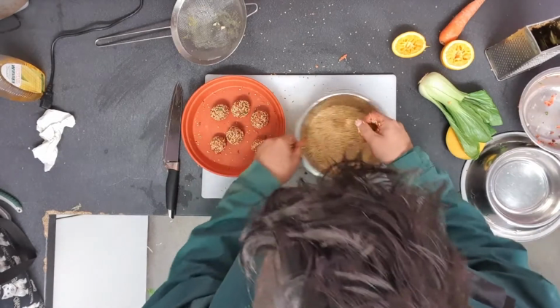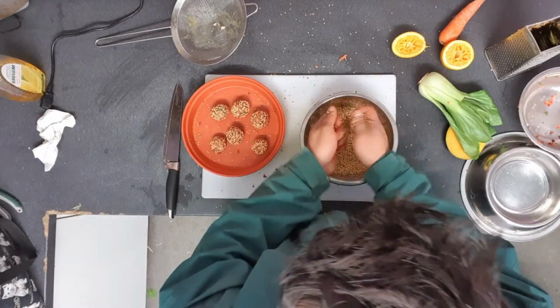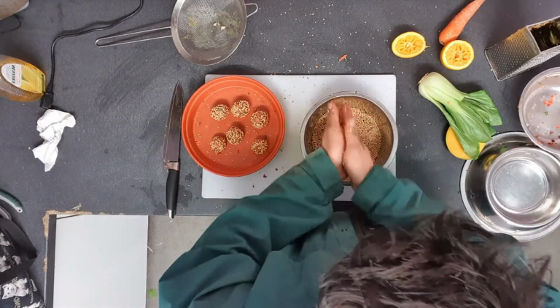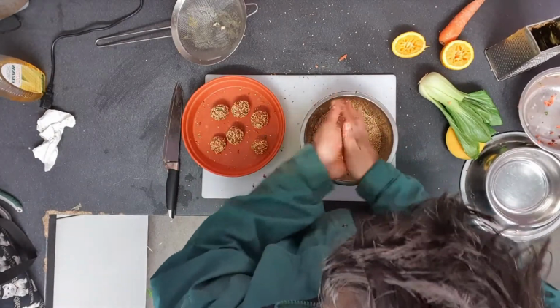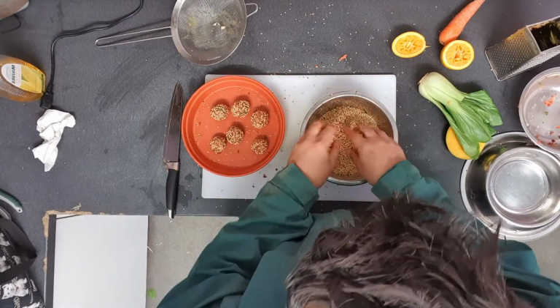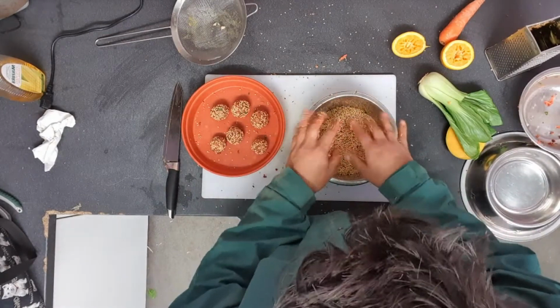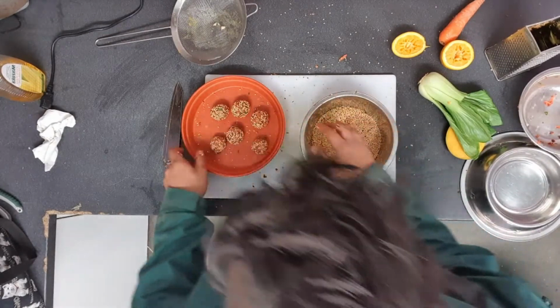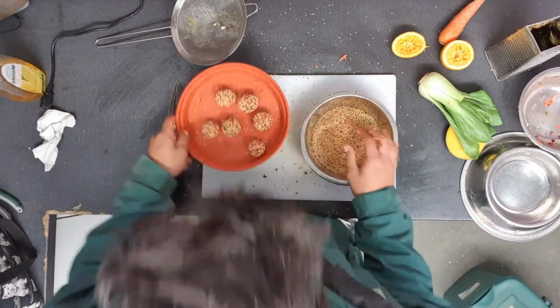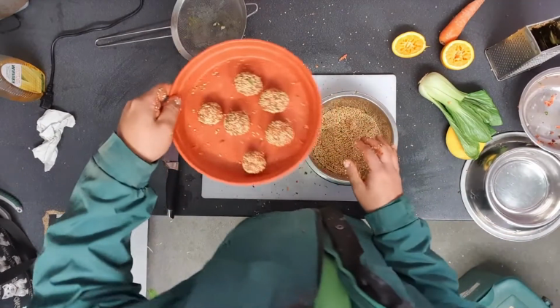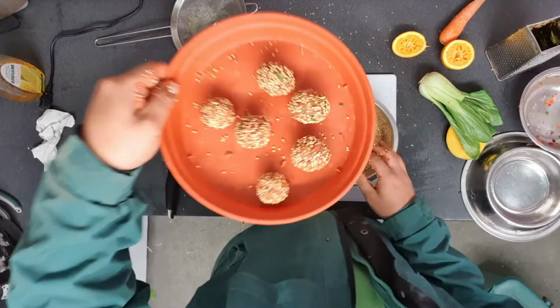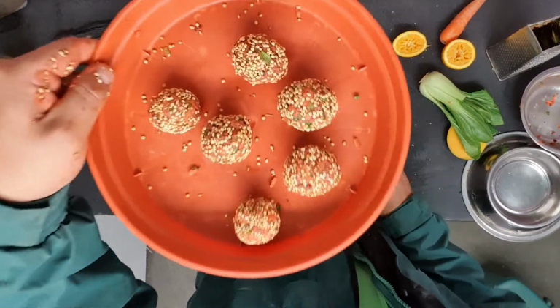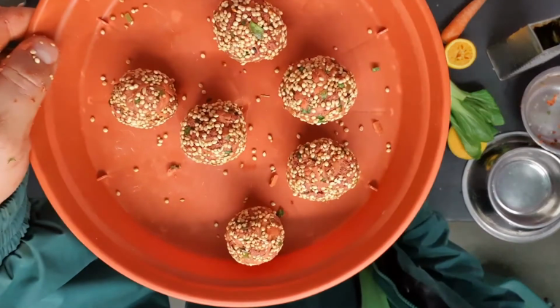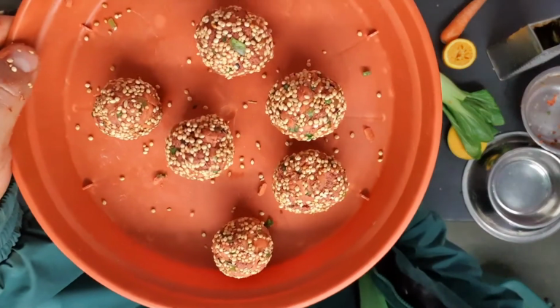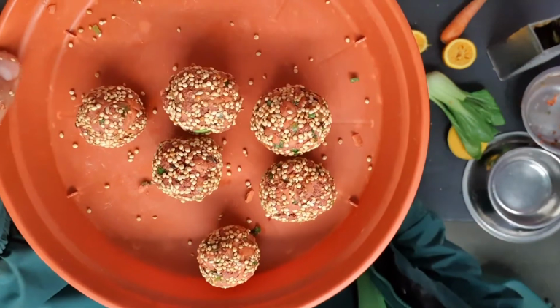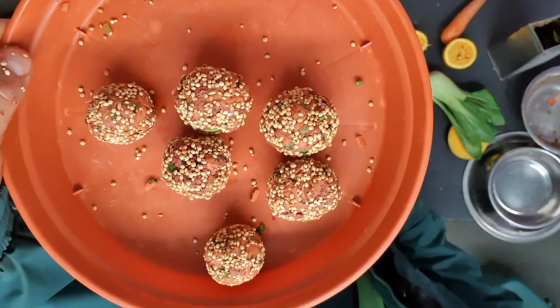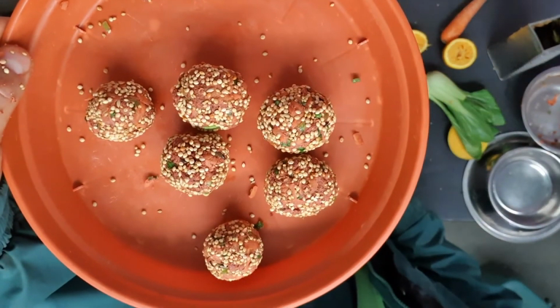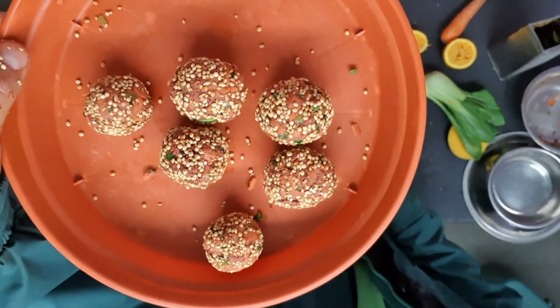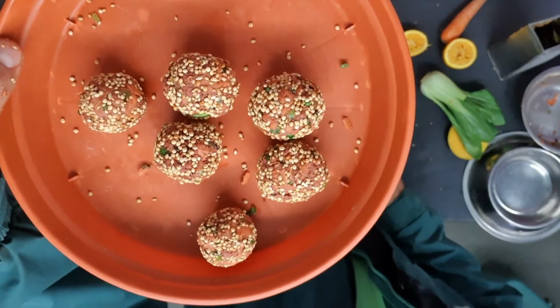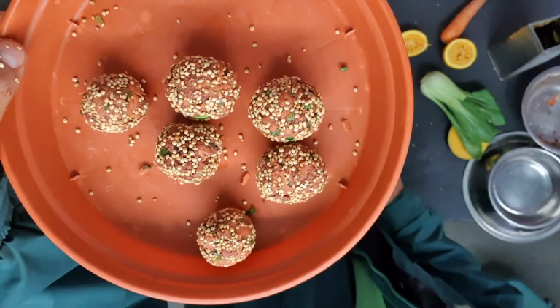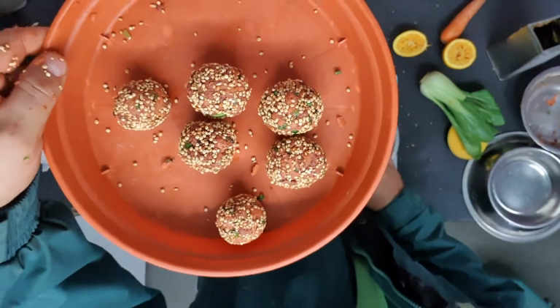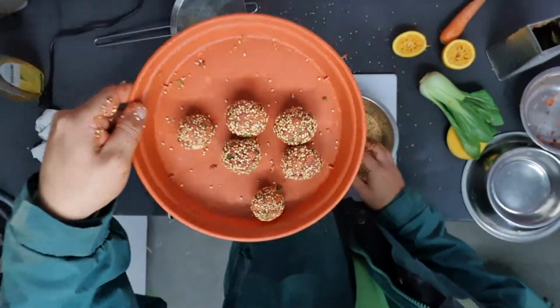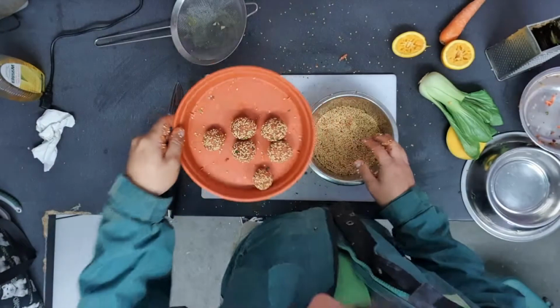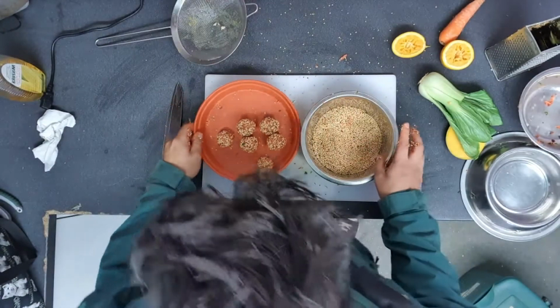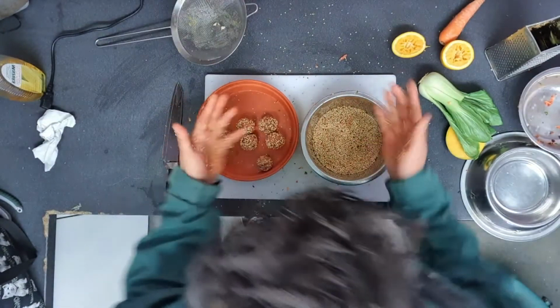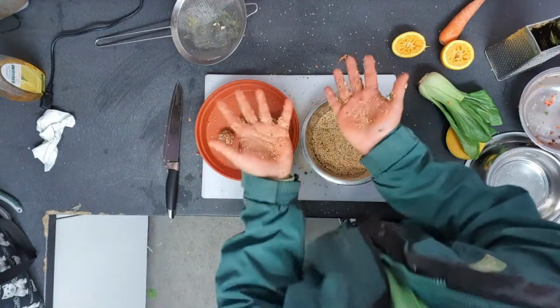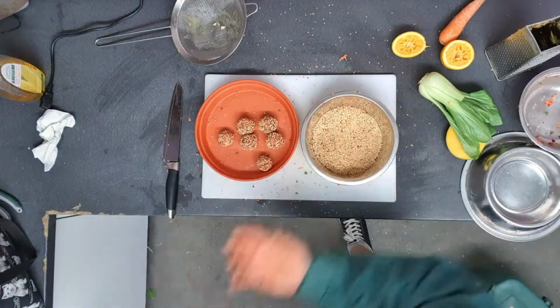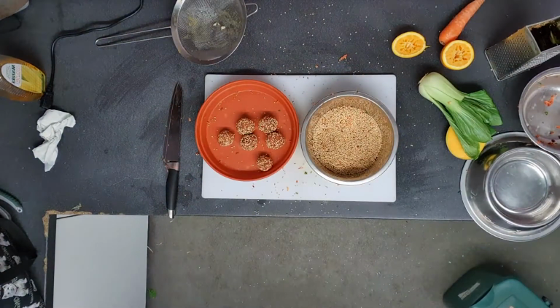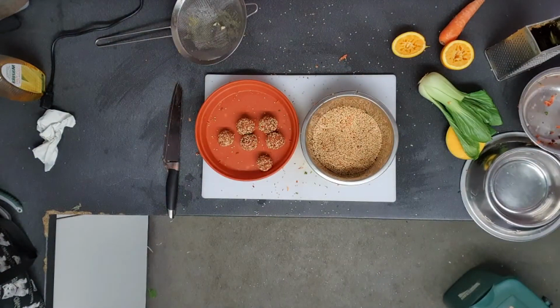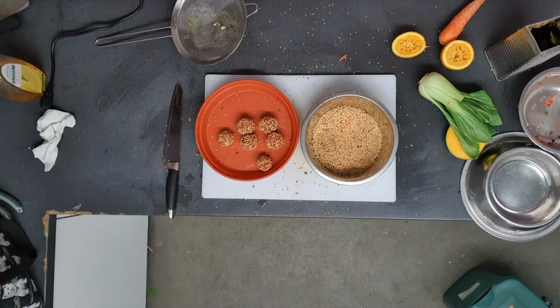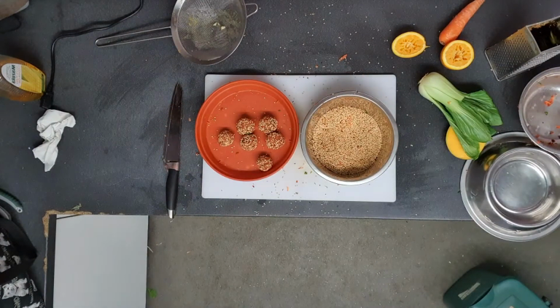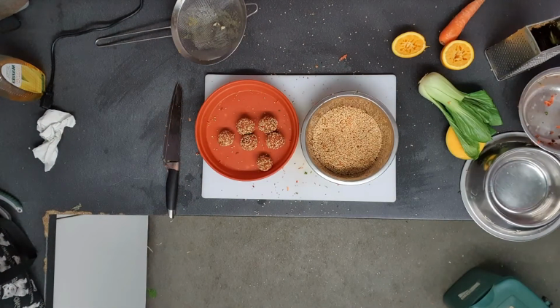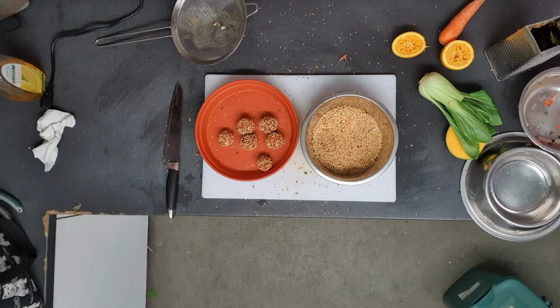And there are the wonderful ball treats for our ringtail lemurs. I'm just going to rinse my hands because I want to make one more thing.